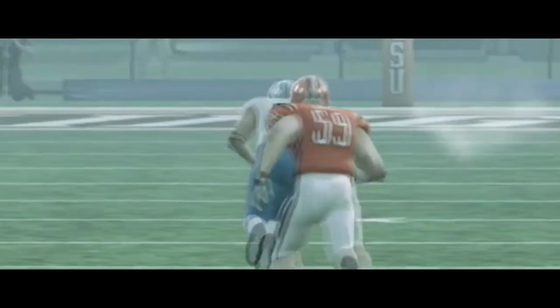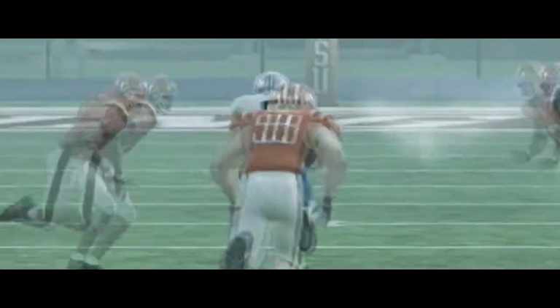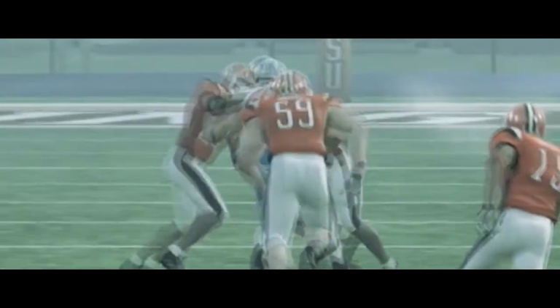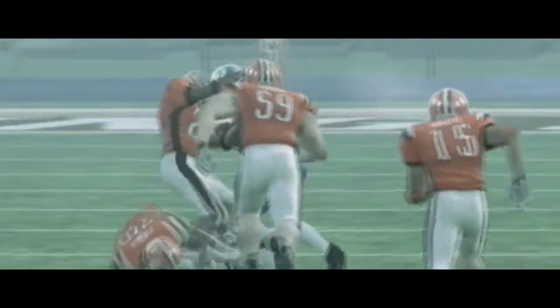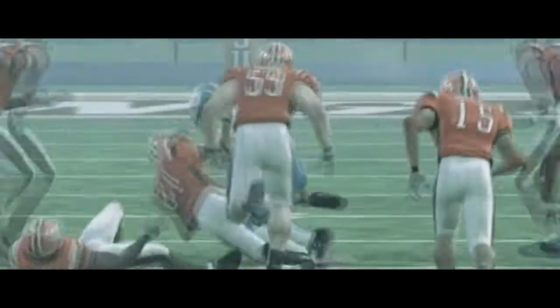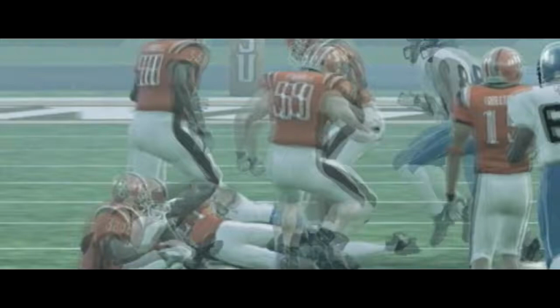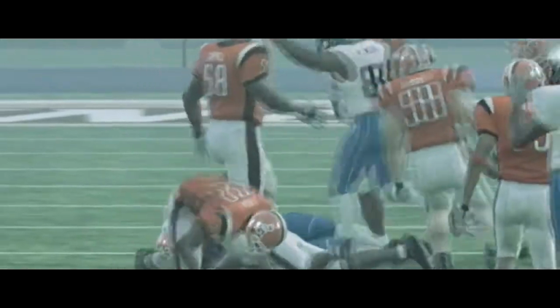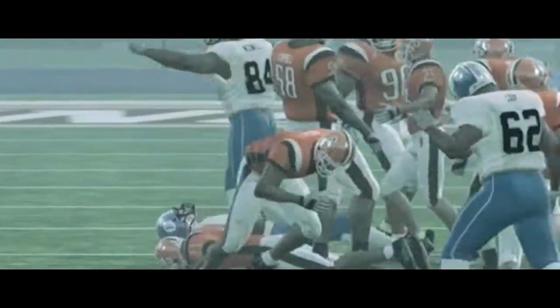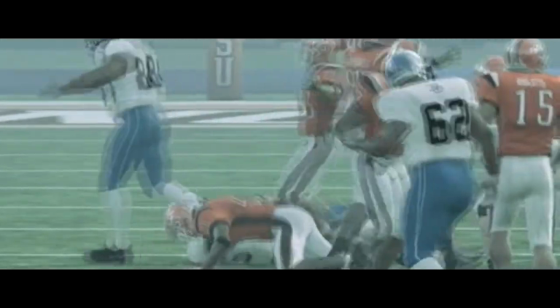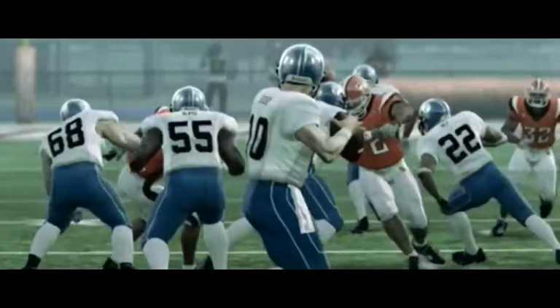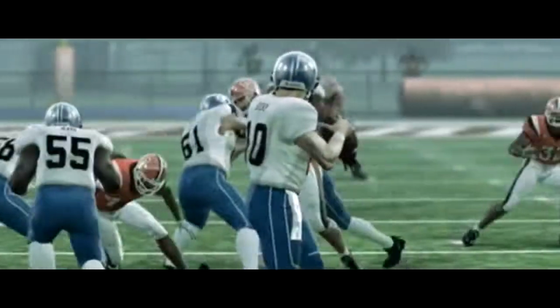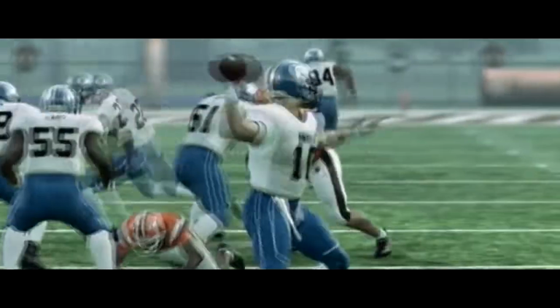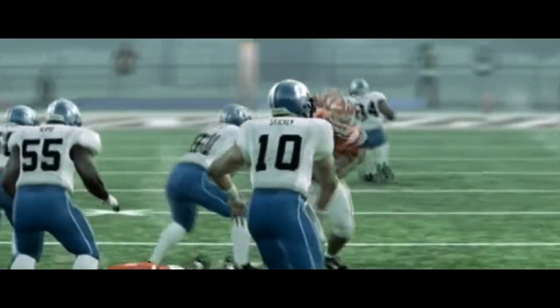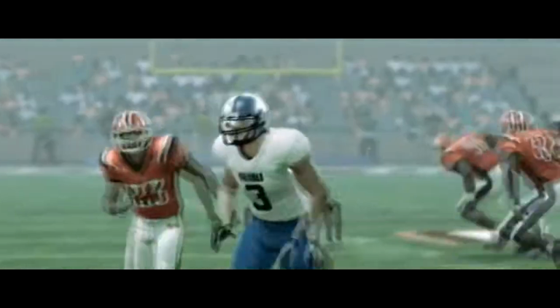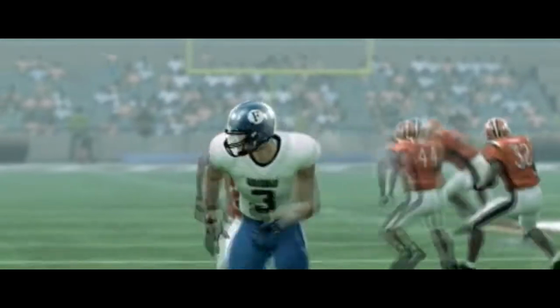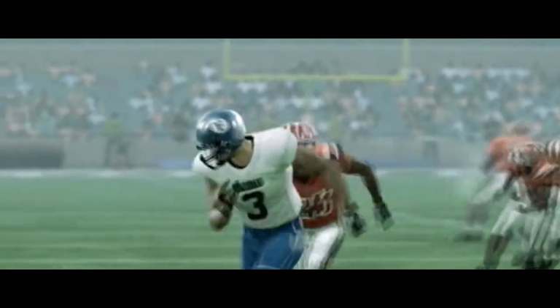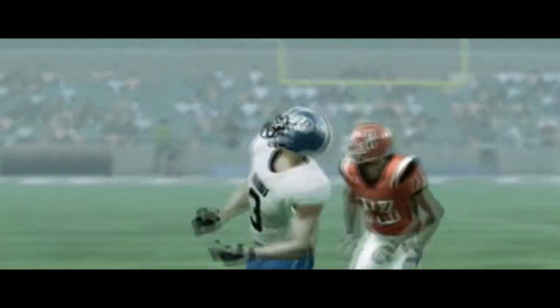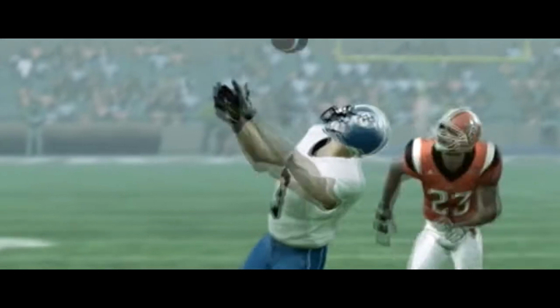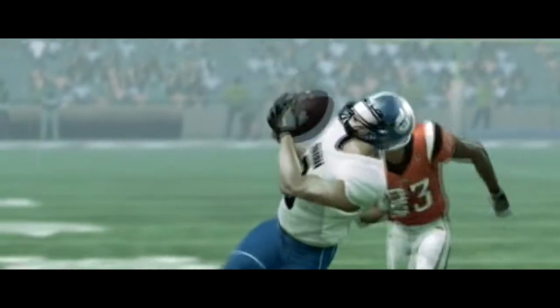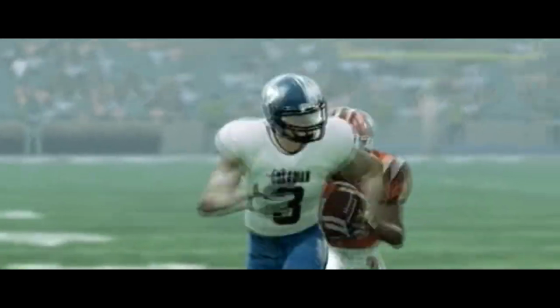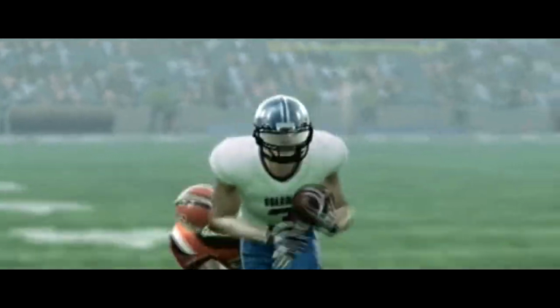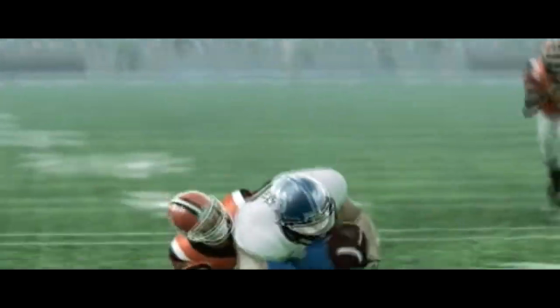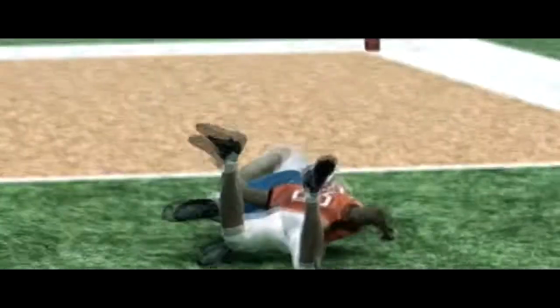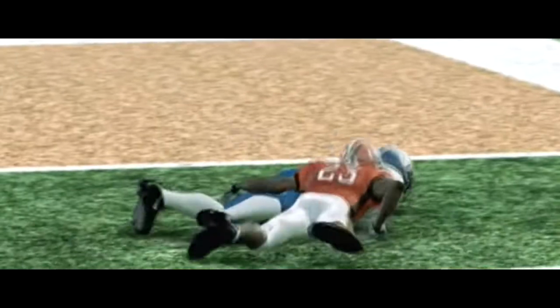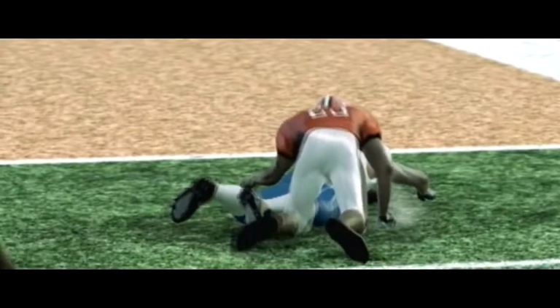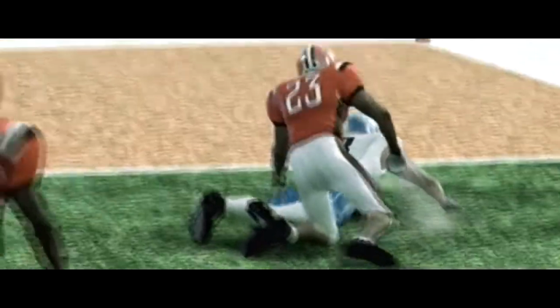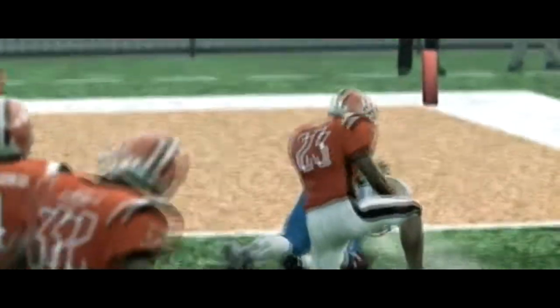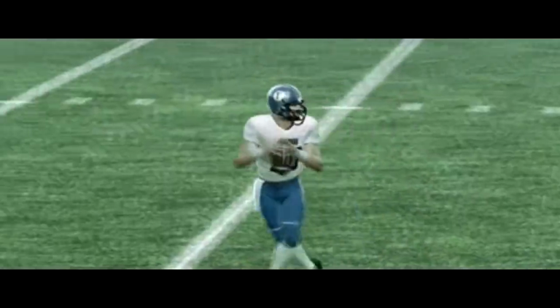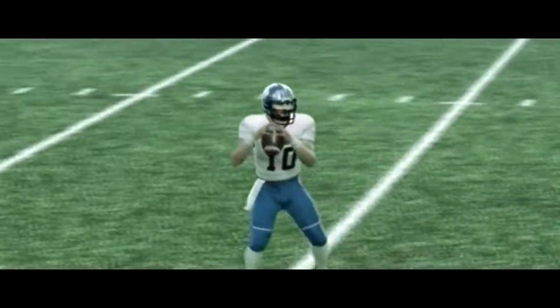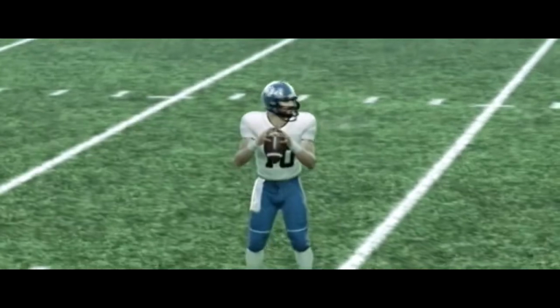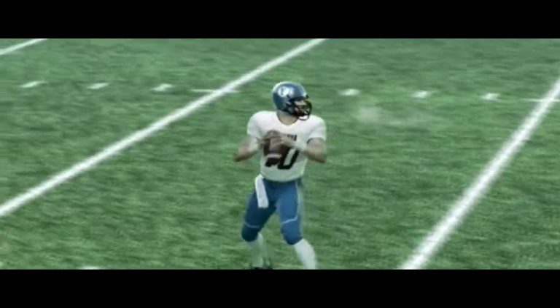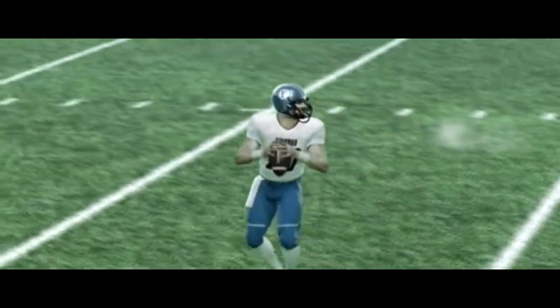Caught out in the open and down he goes — the 38-yard gain. He throws it, complete, and he's taken down at the four. Let's see if the defense can hold him this time.